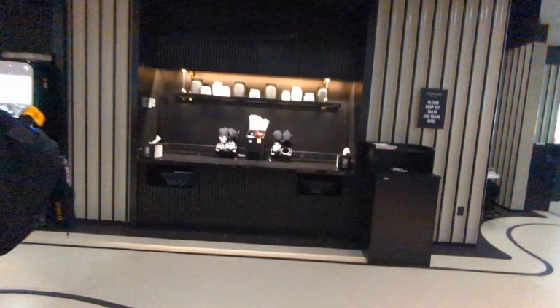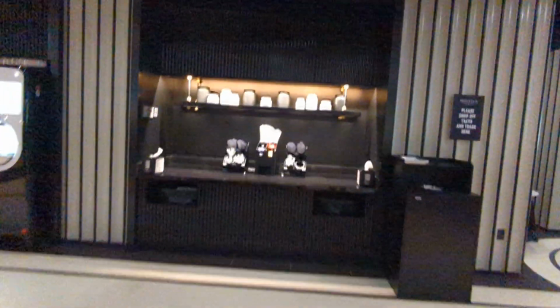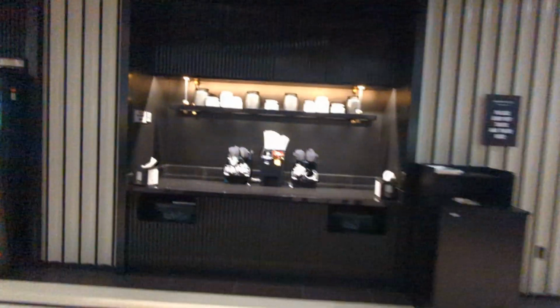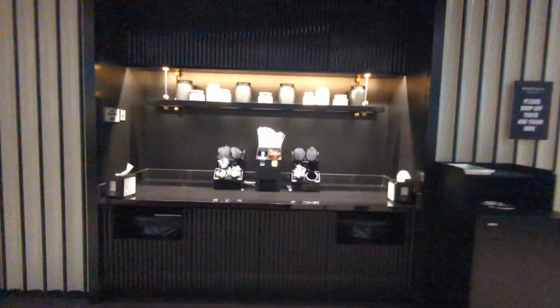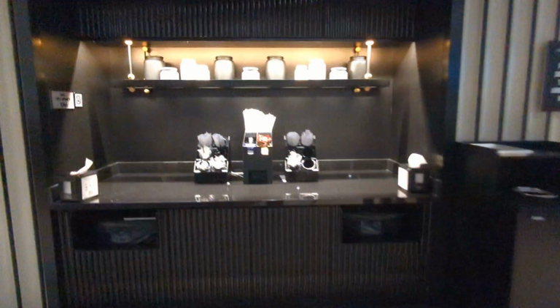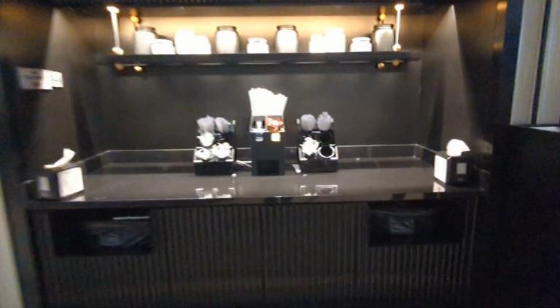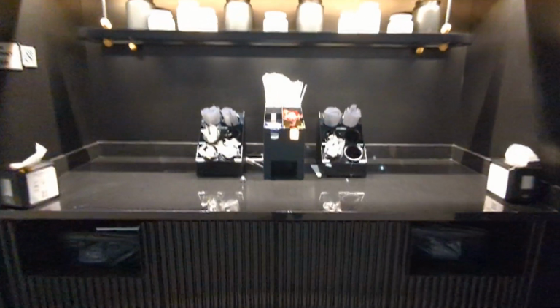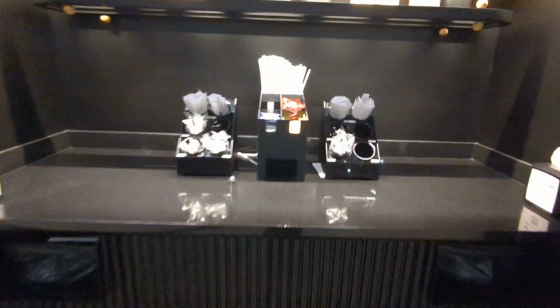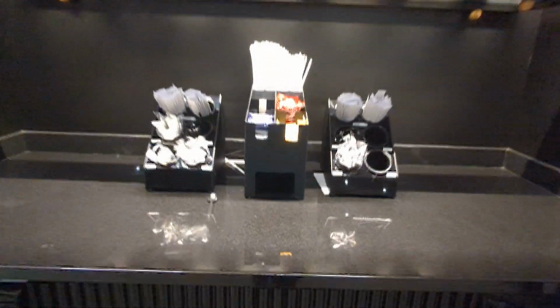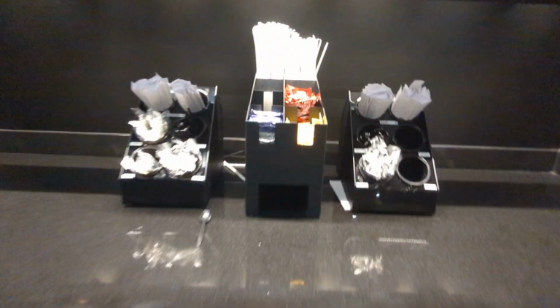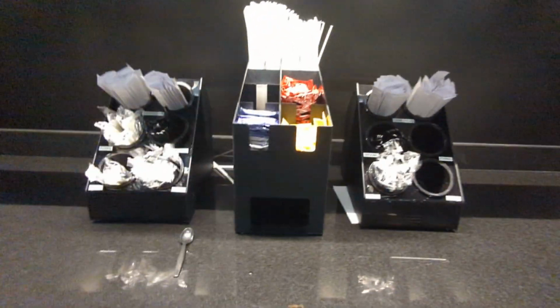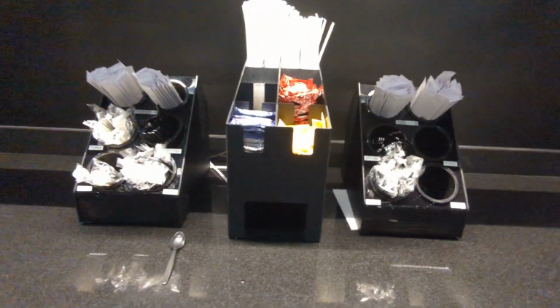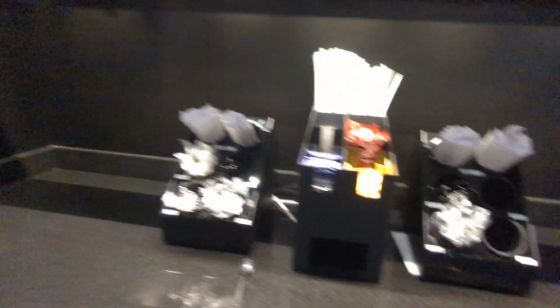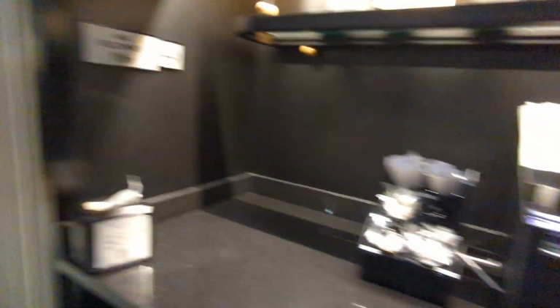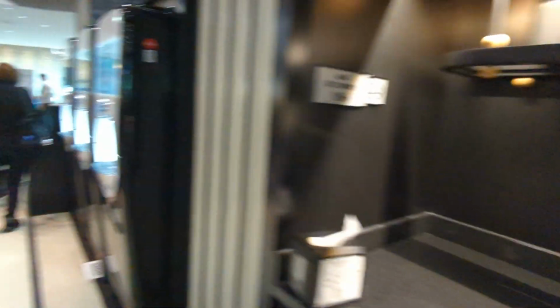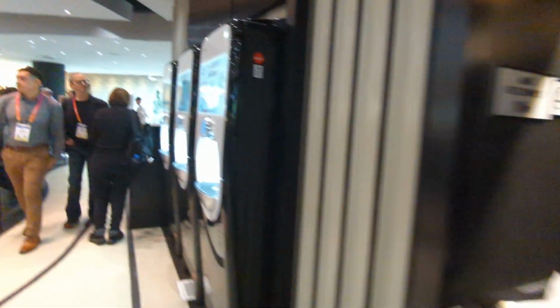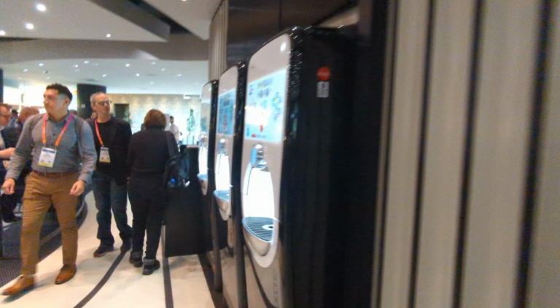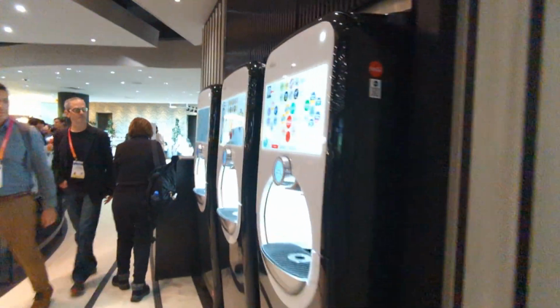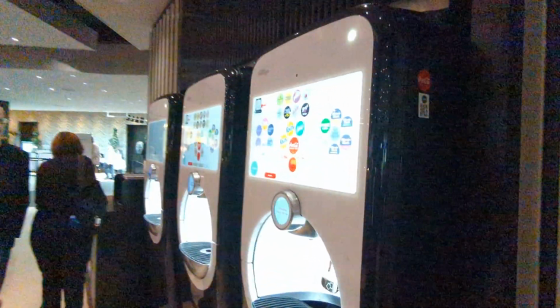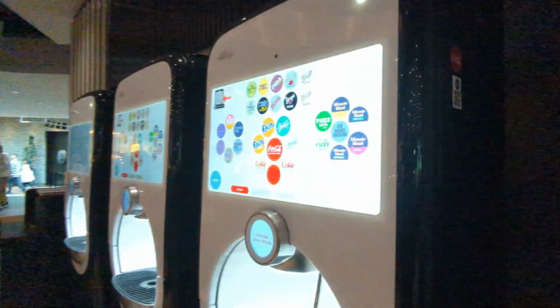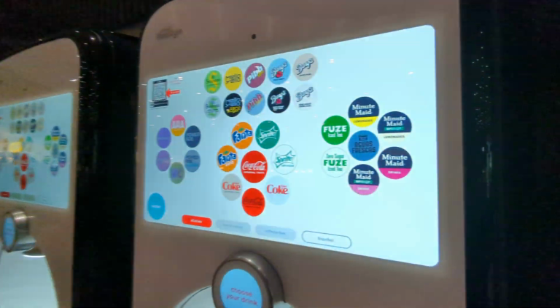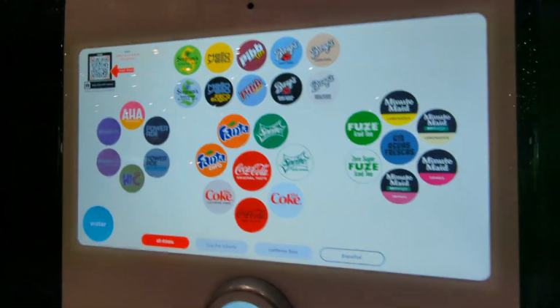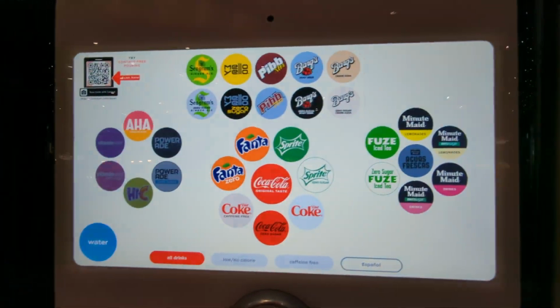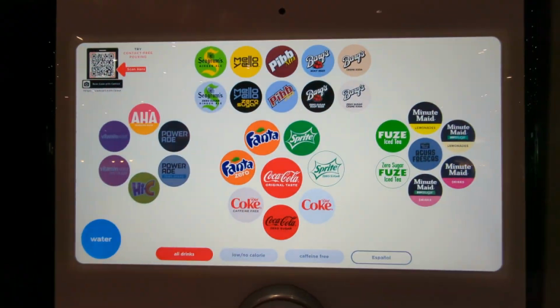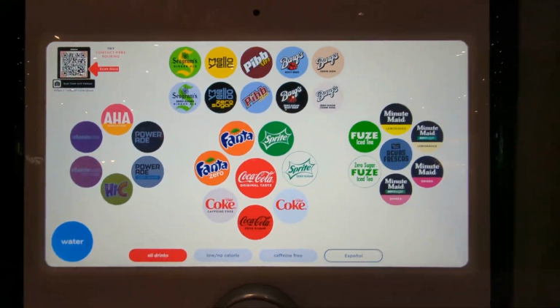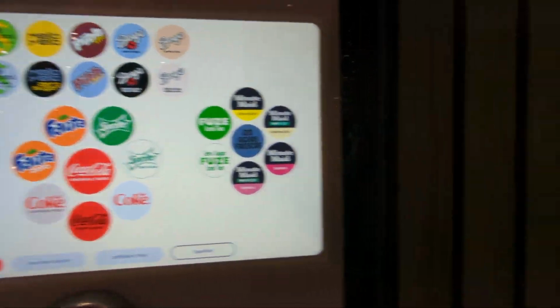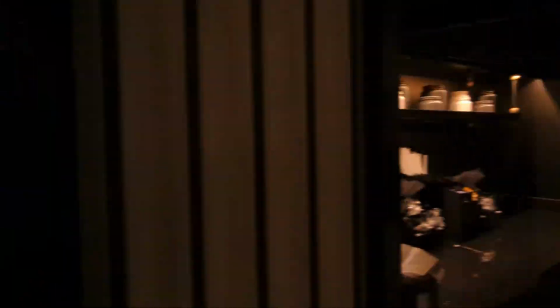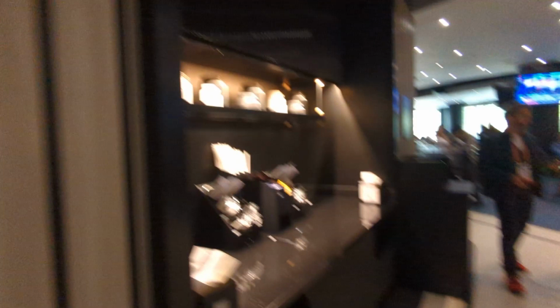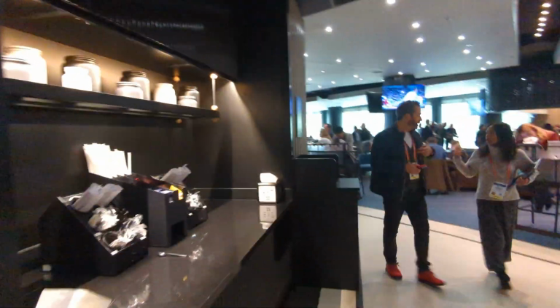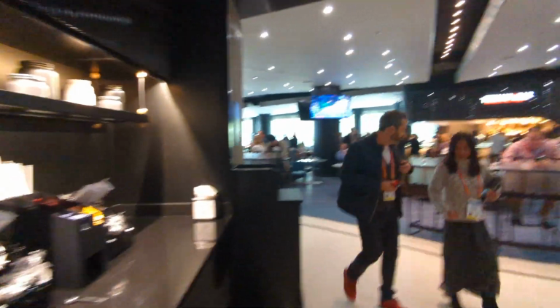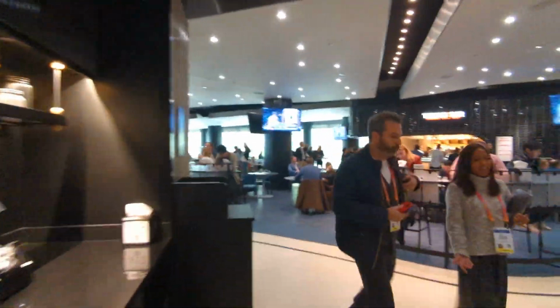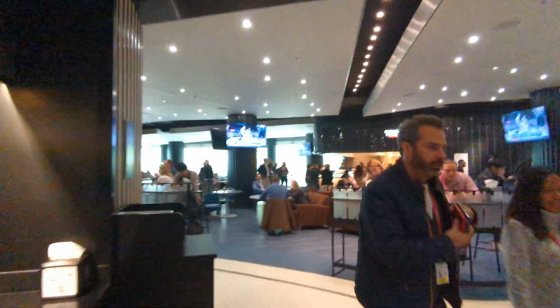Much like a food court, you've got your straws and ketchup and all that here. You have Coca-Cola vending machines with a pretty wide range of choices.